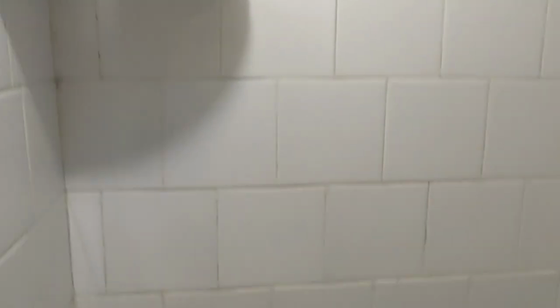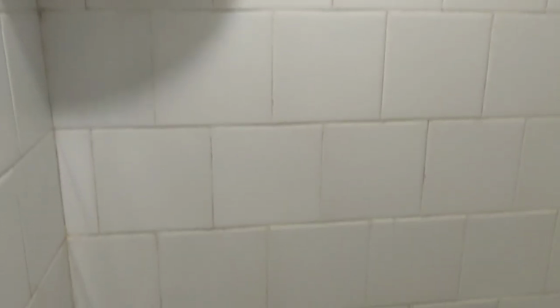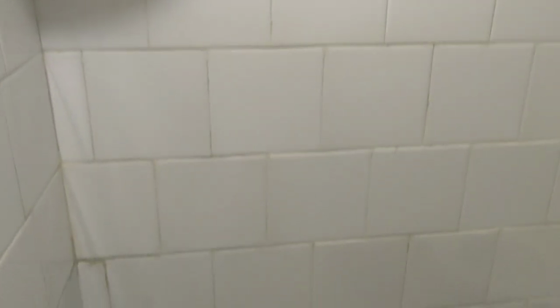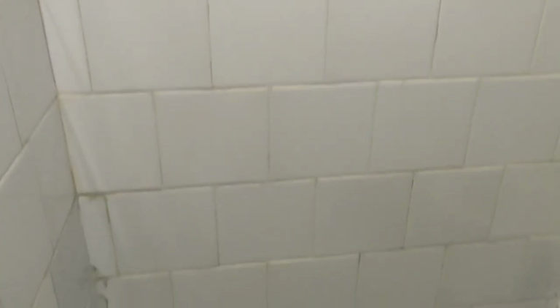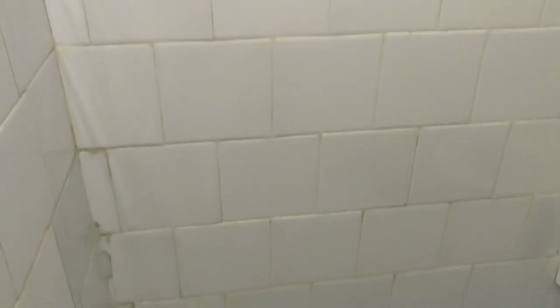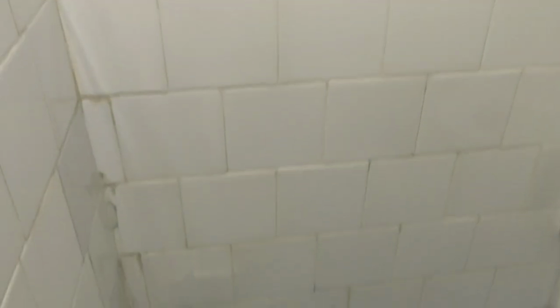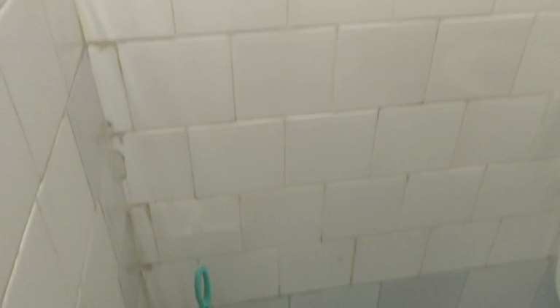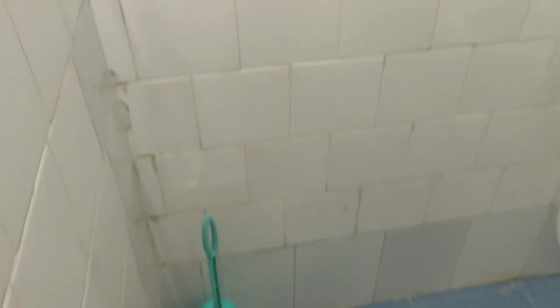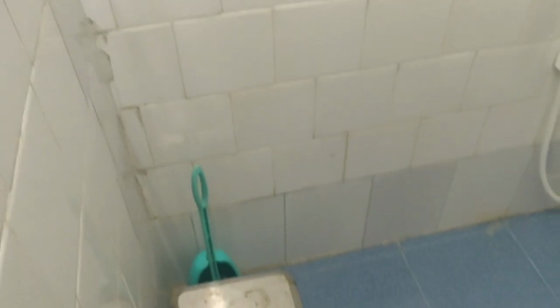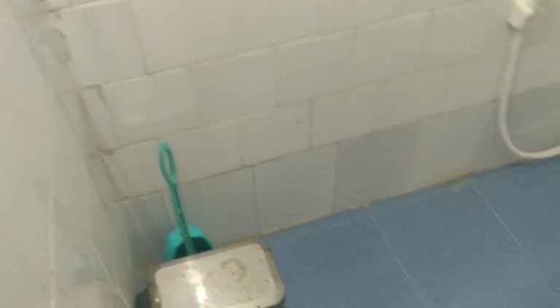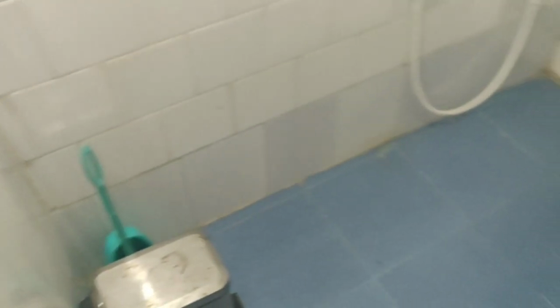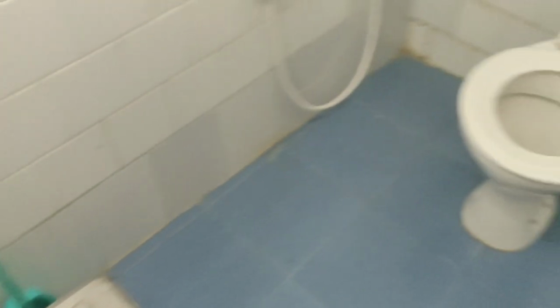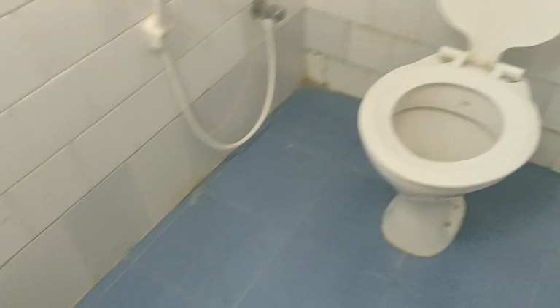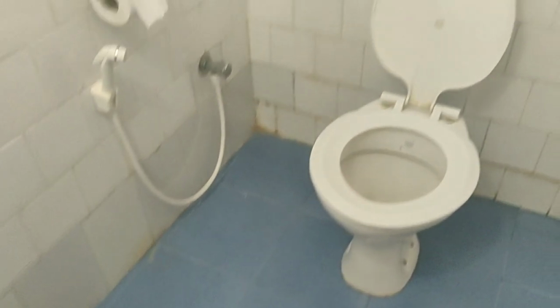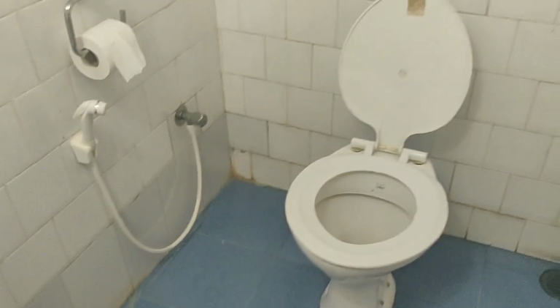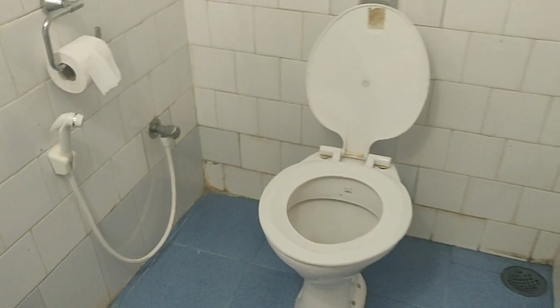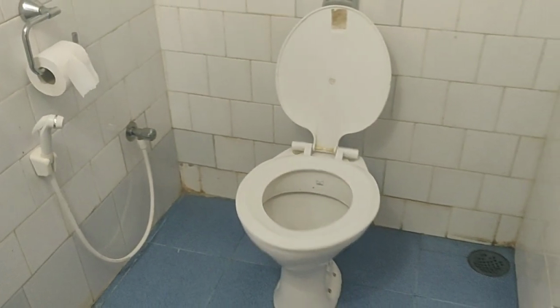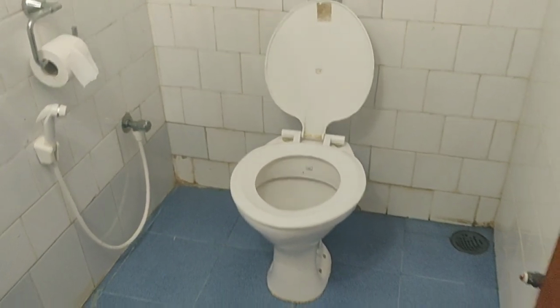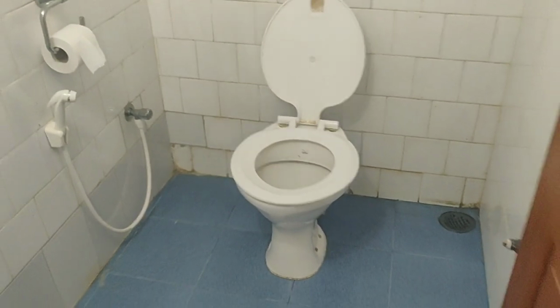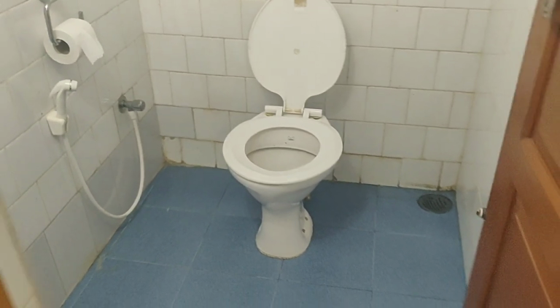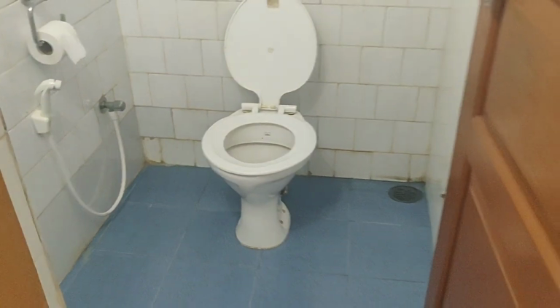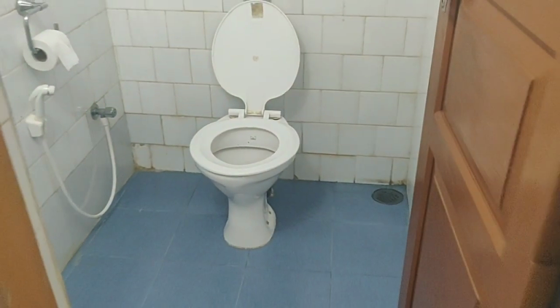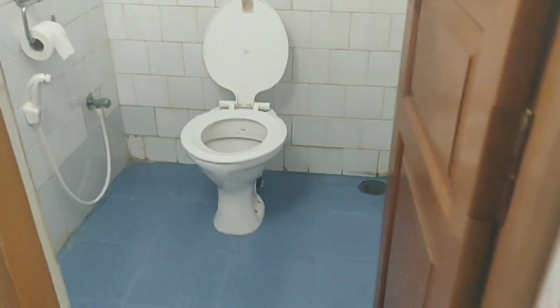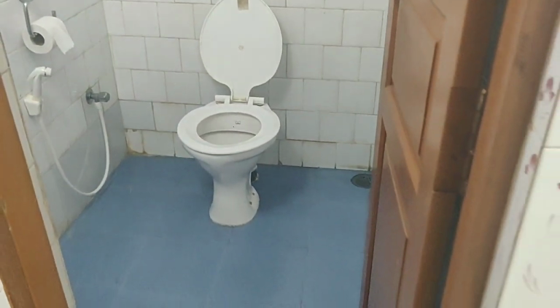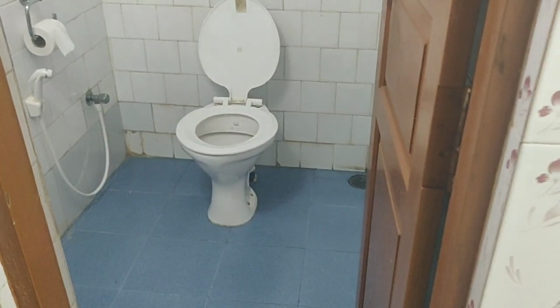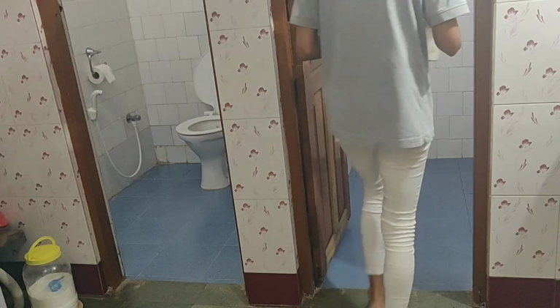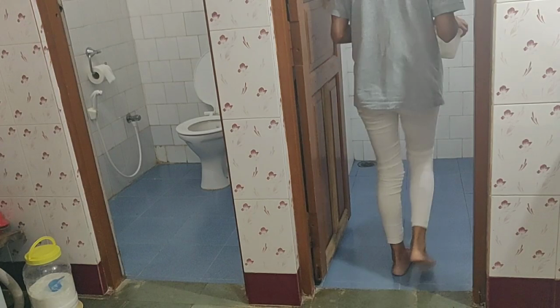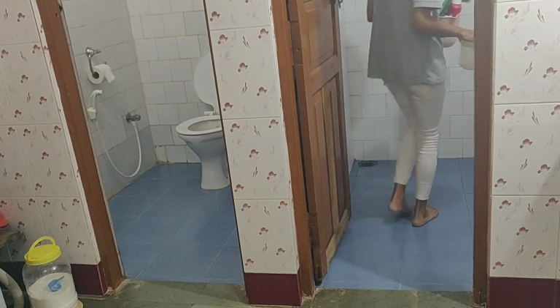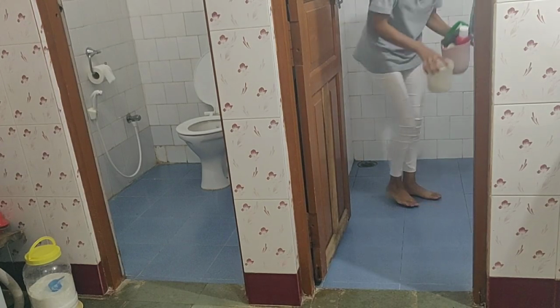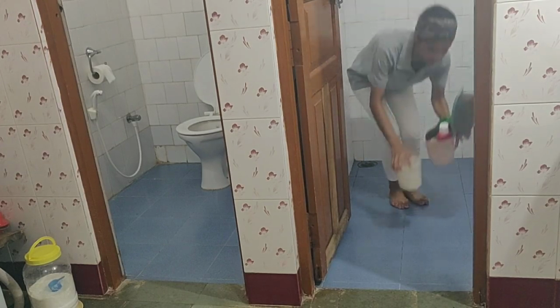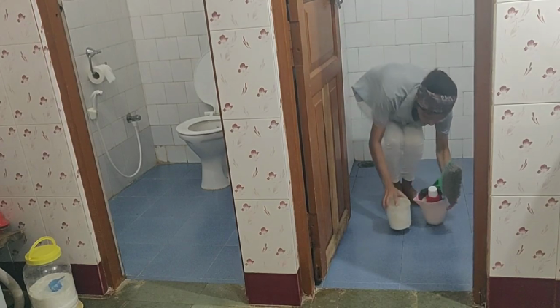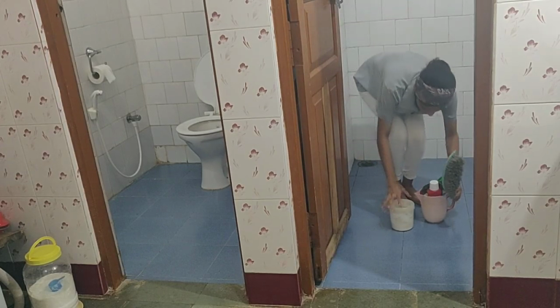So you guys must have noticed that we have a separate shower area — in other words, a bathroom and a separate water closet. Let's start cleaning the bathroom first and then move on to cleaning the water closet.